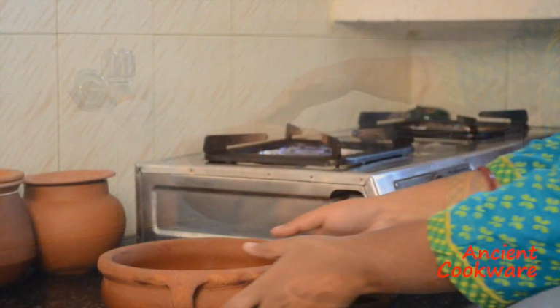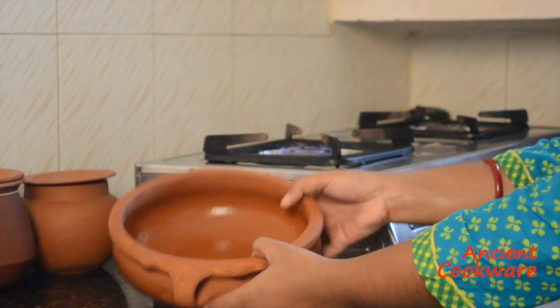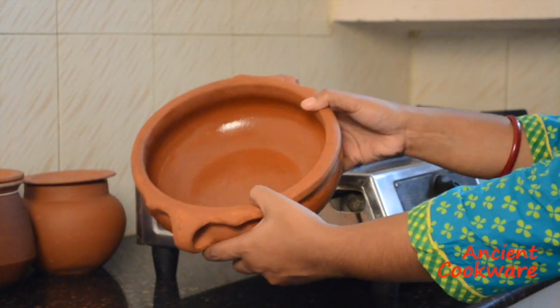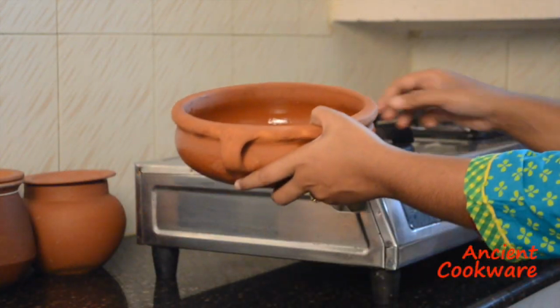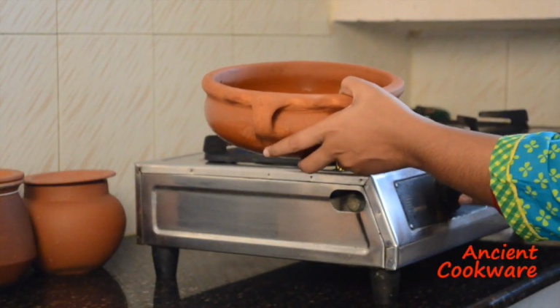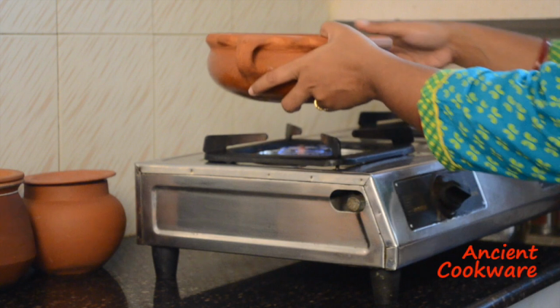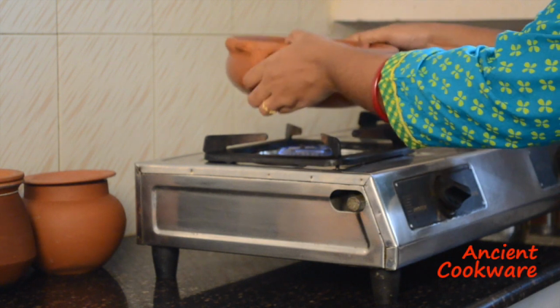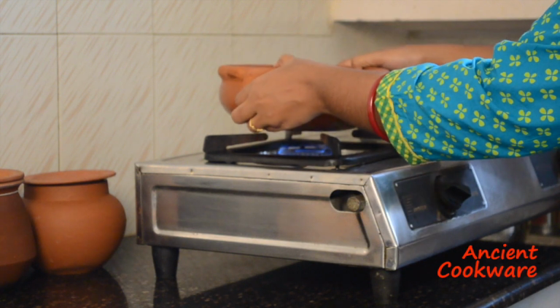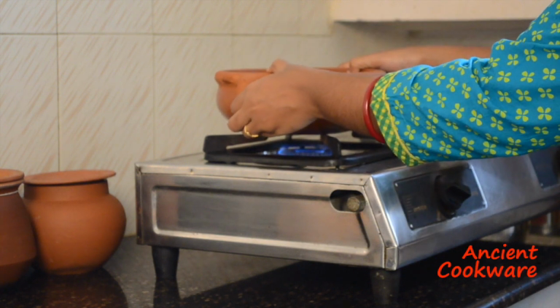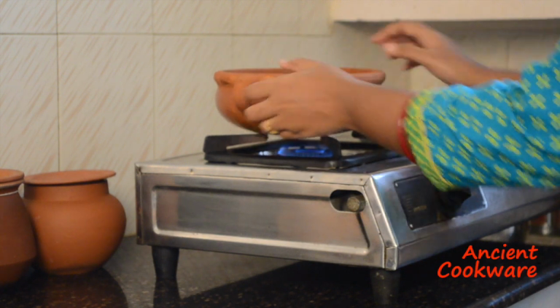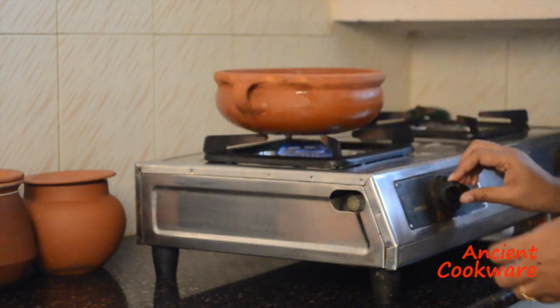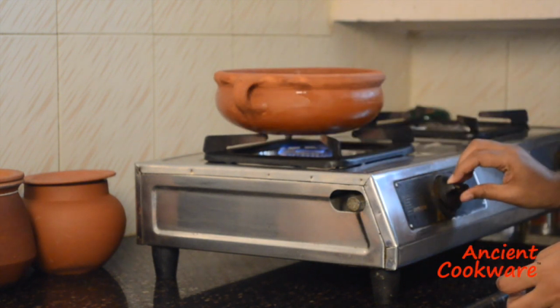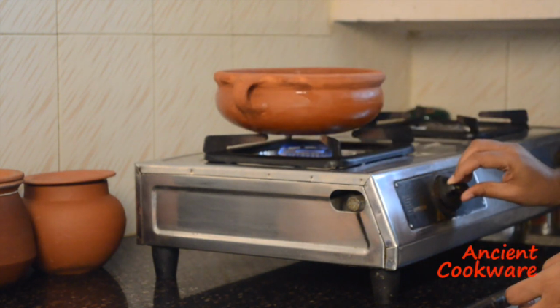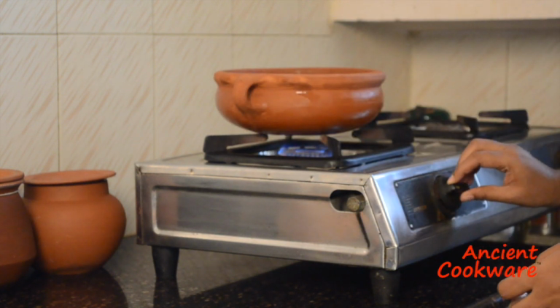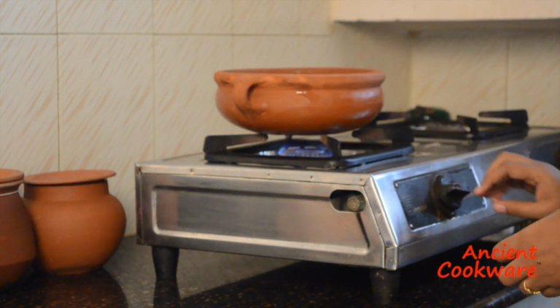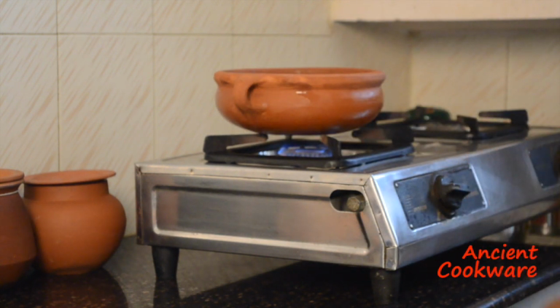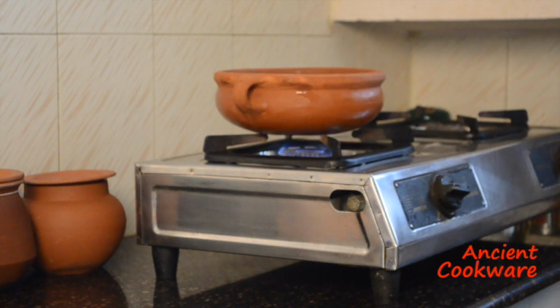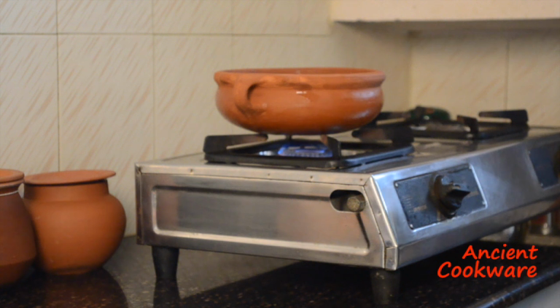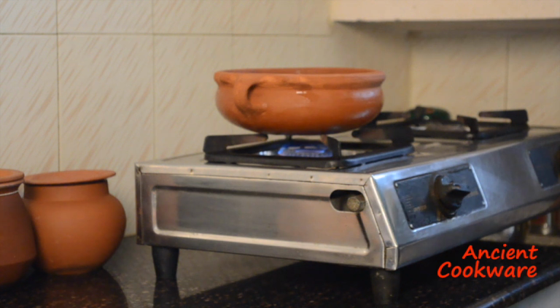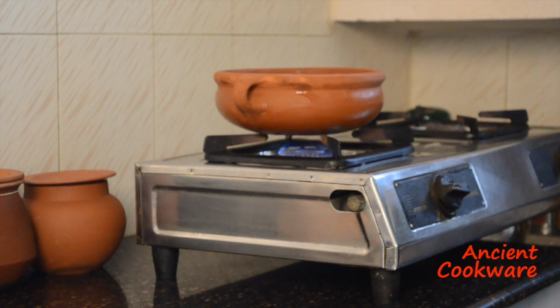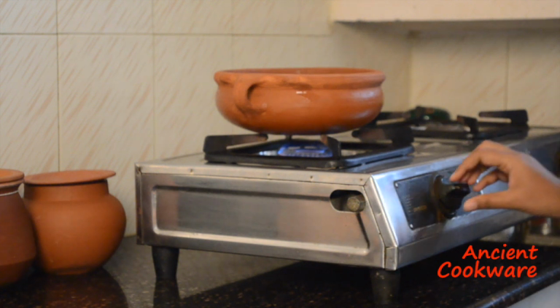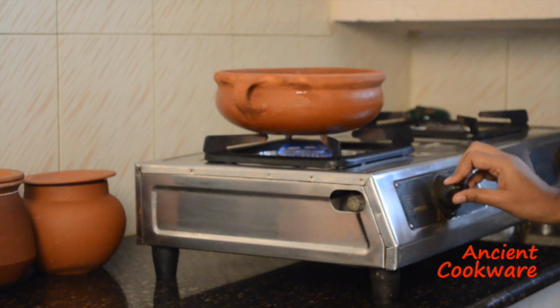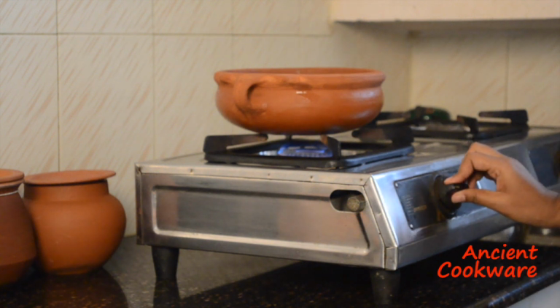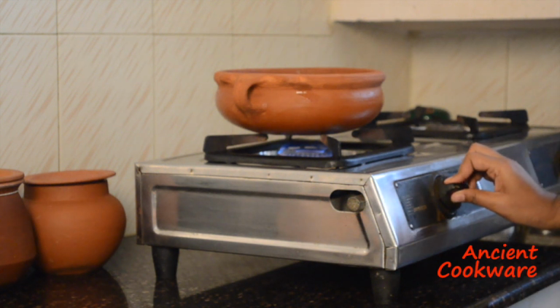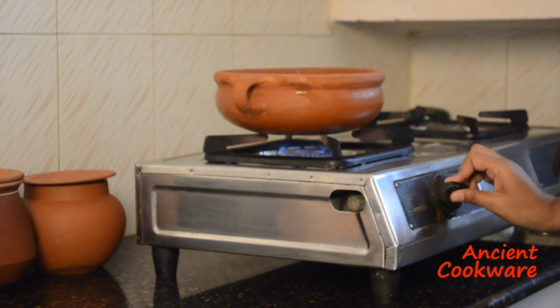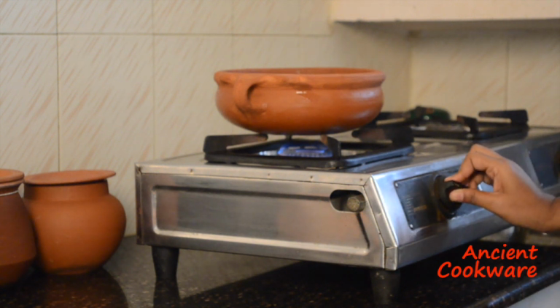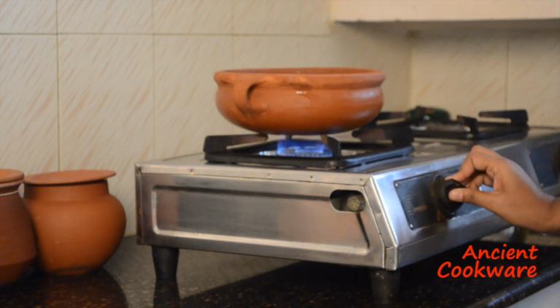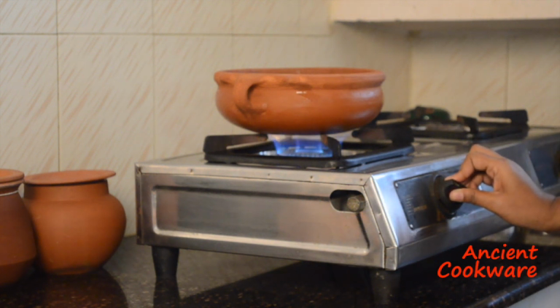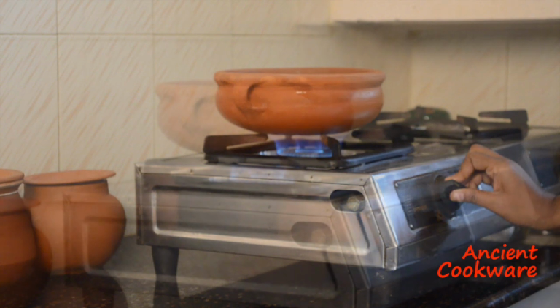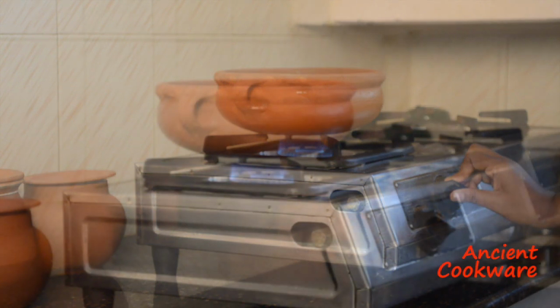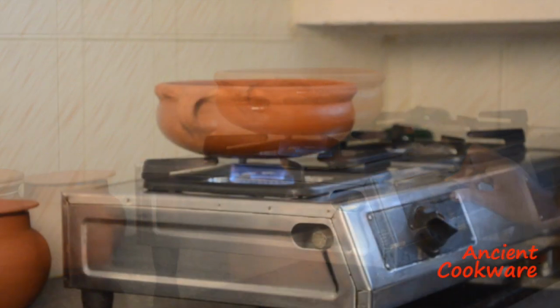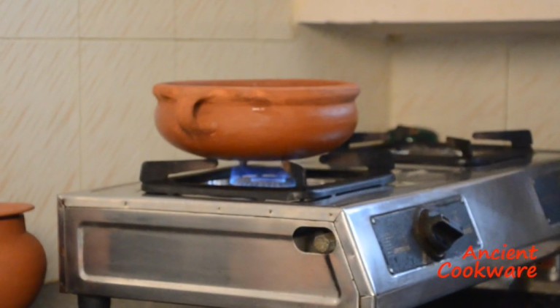Take the oiled pot and put it on a stovetop. Then heat the pot on low for about 2 minutes. After about 2 minutes, raise the heat and continue heating it for about another 5 minutes.